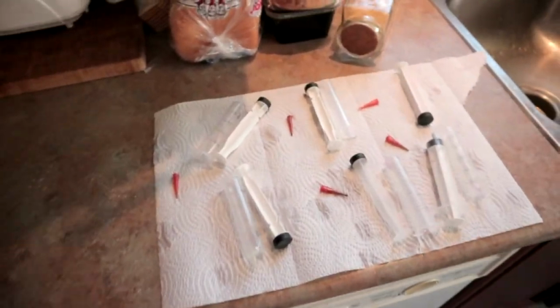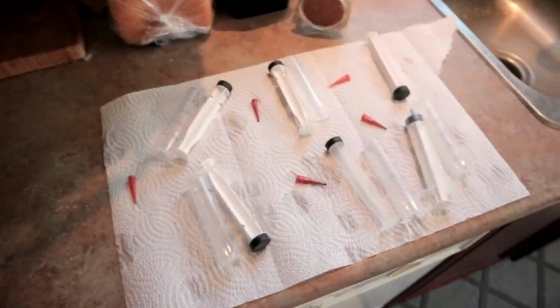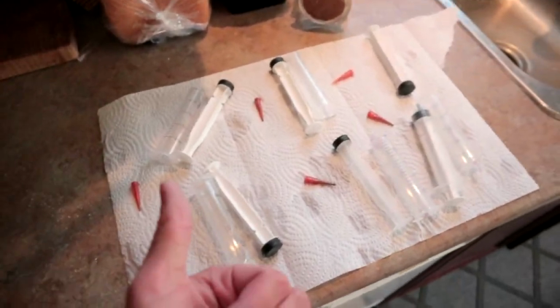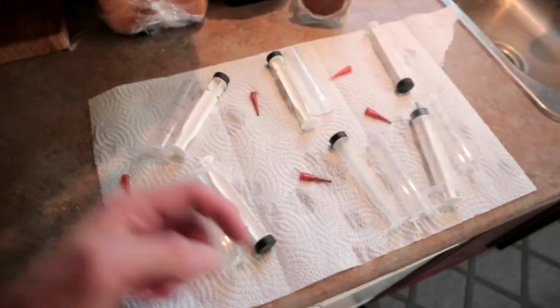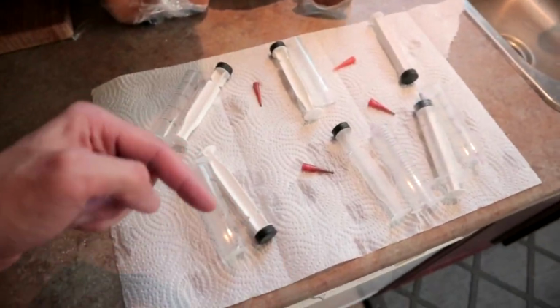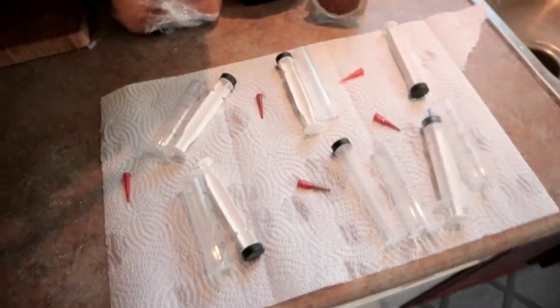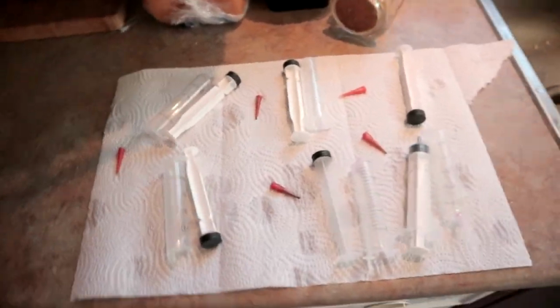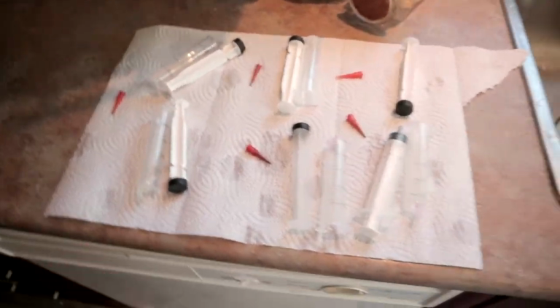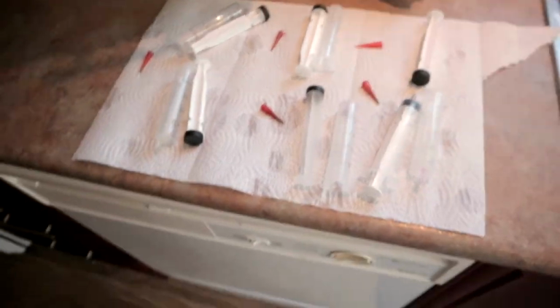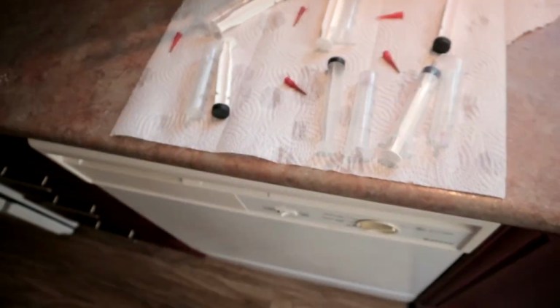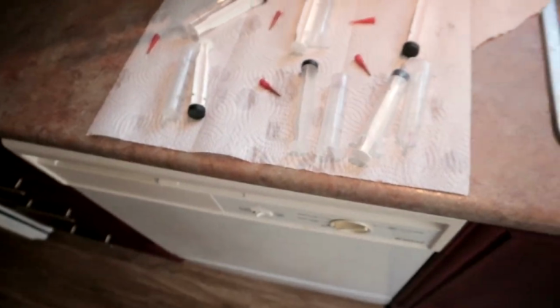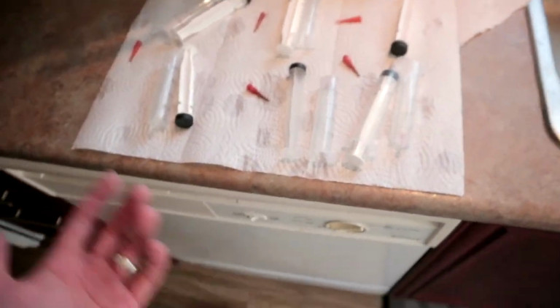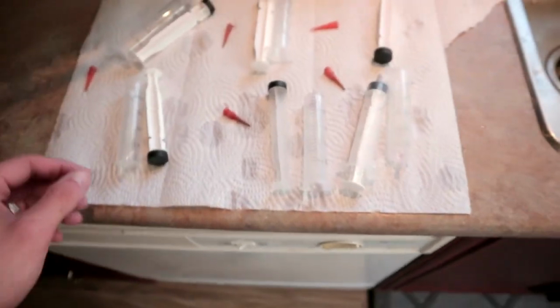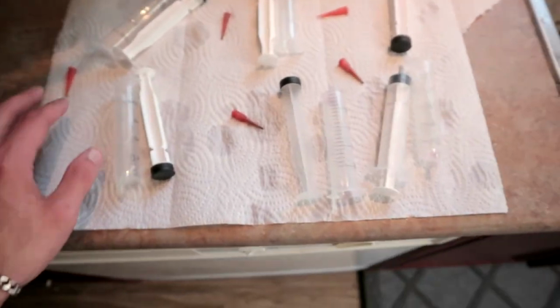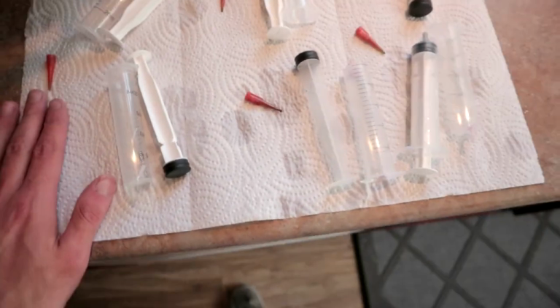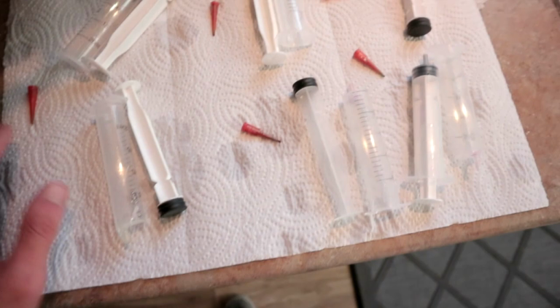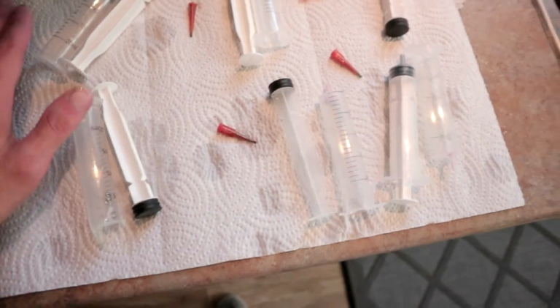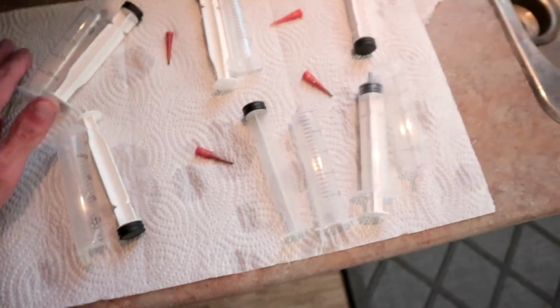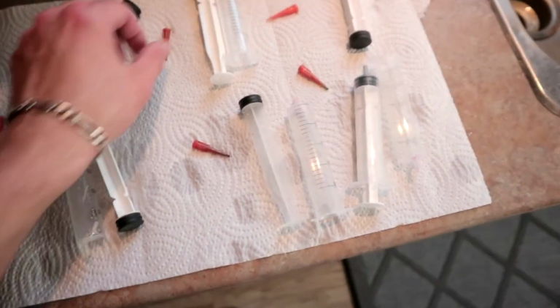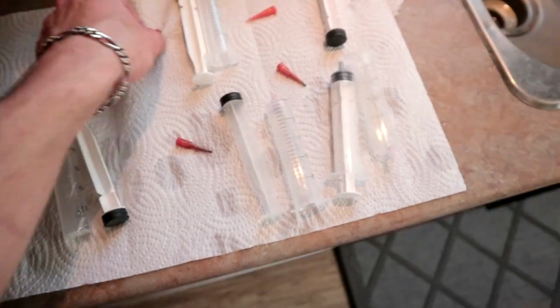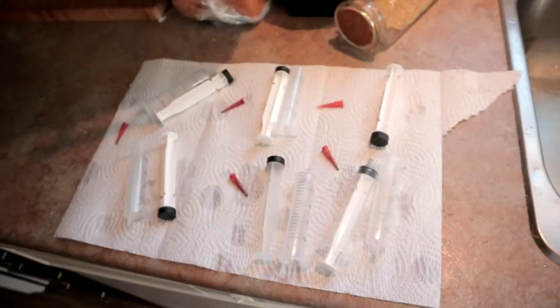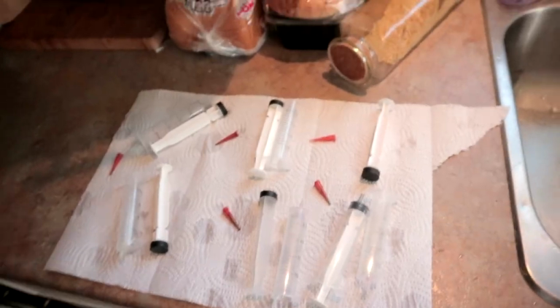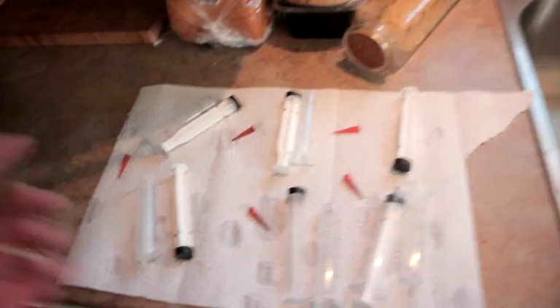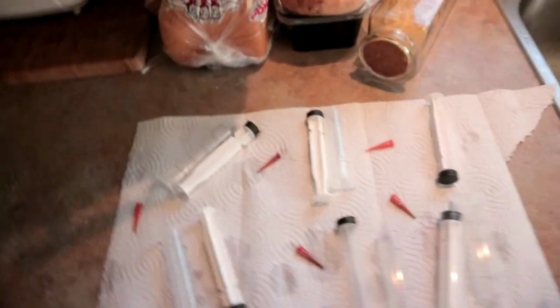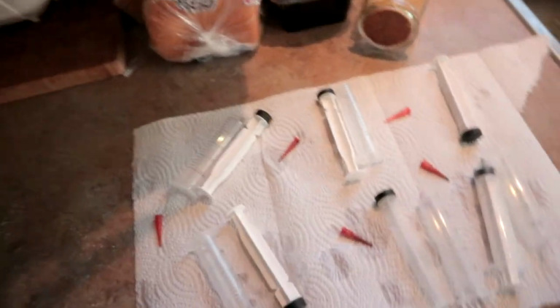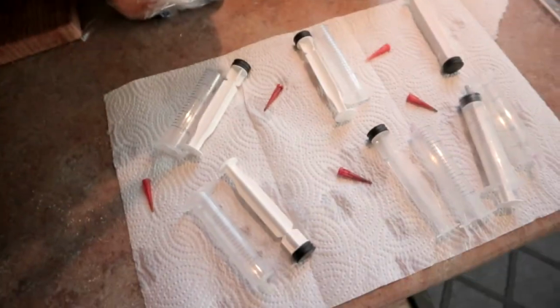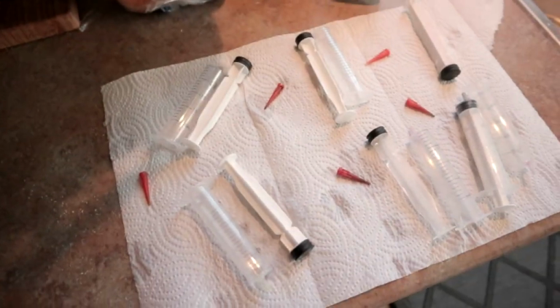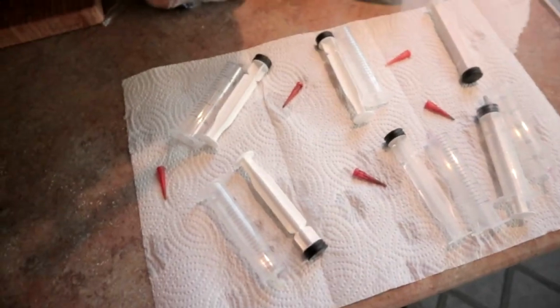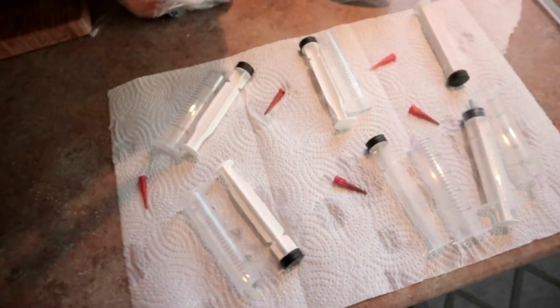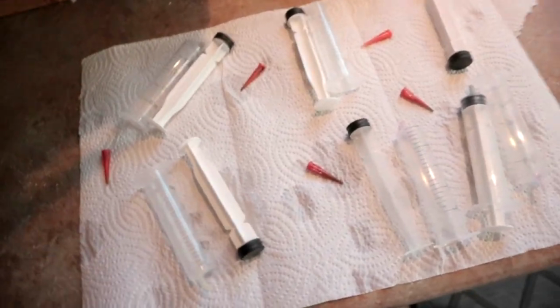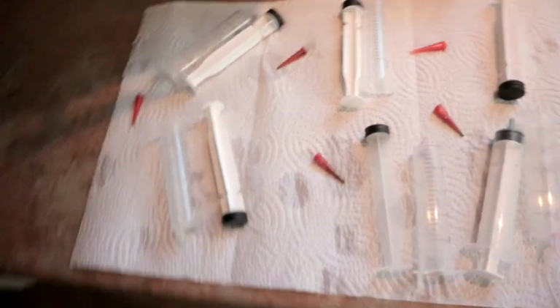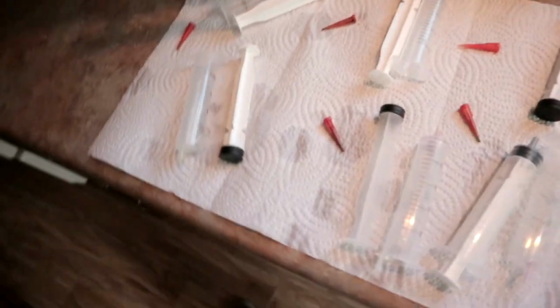So yeah guys, if you found this video somewhat helpful, make sure to leave a like, comment down below, and subscribe if you're new. This was basically how to wash your DTF syringes. This was Dom from Hole Printing Inc. — make a print you'll never forget.